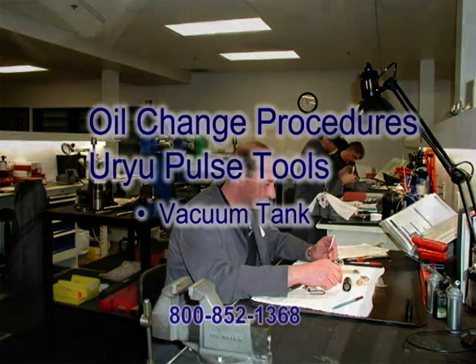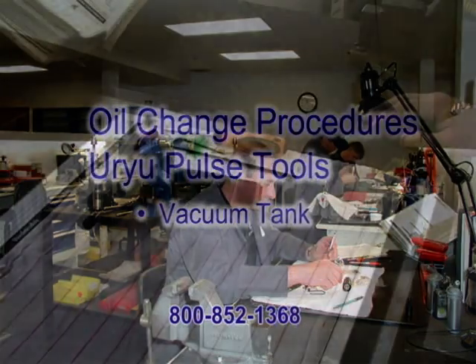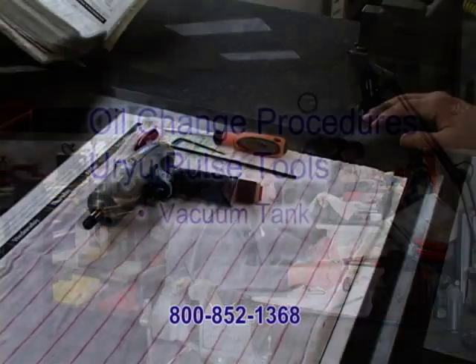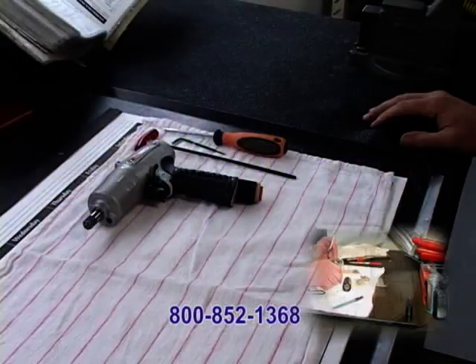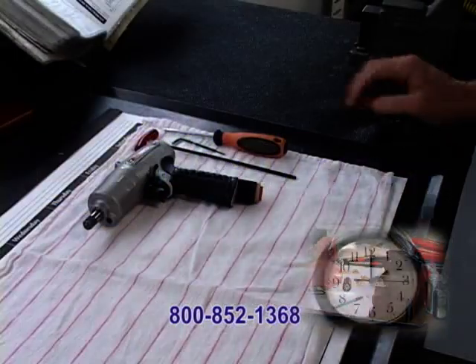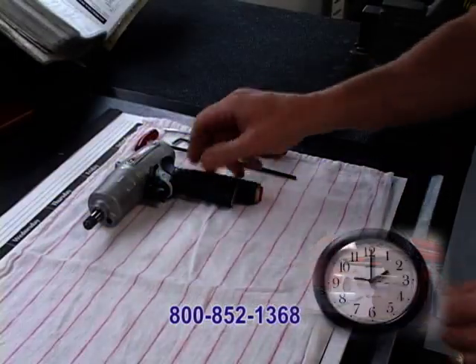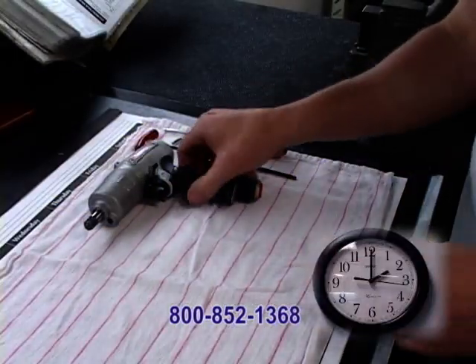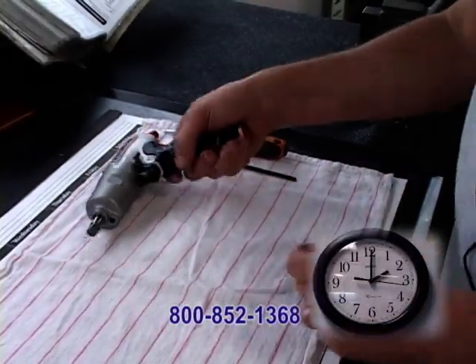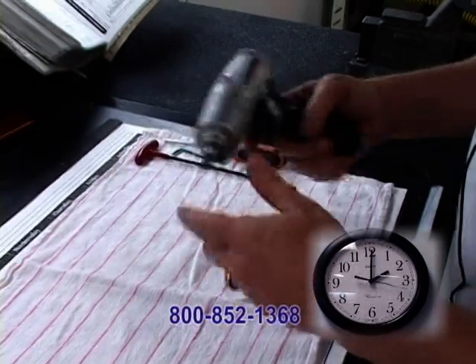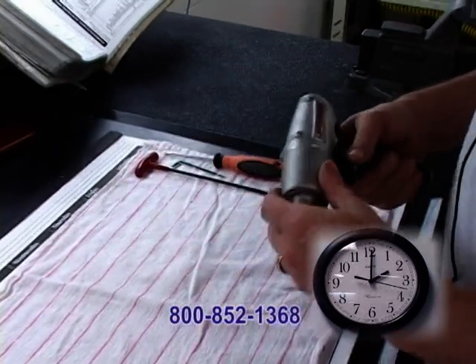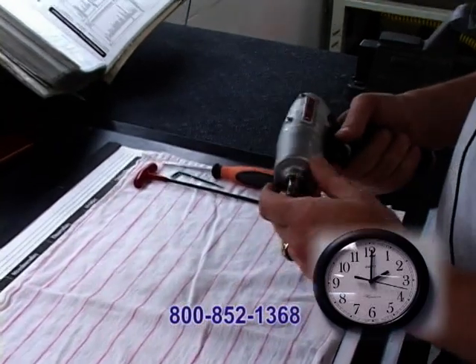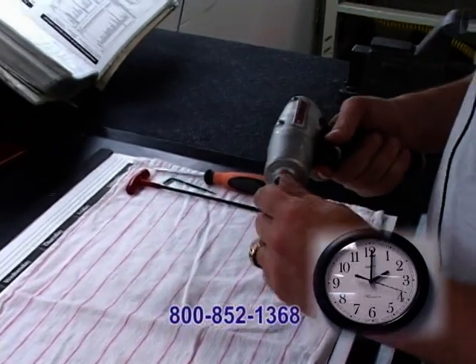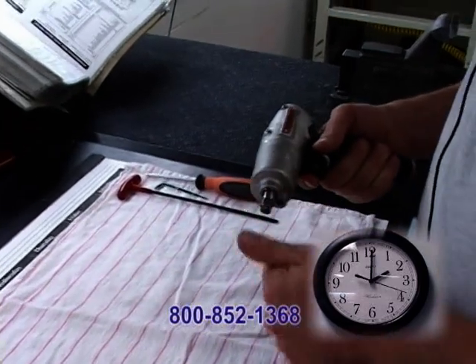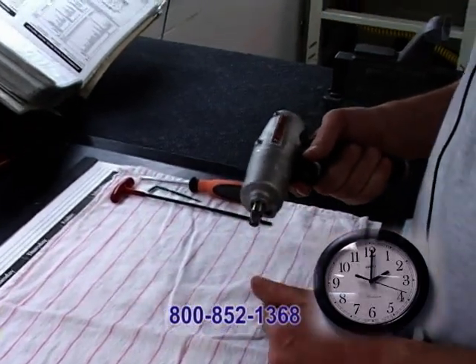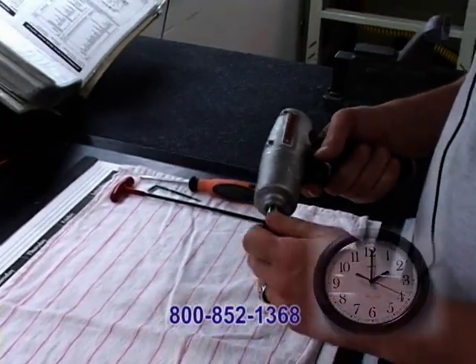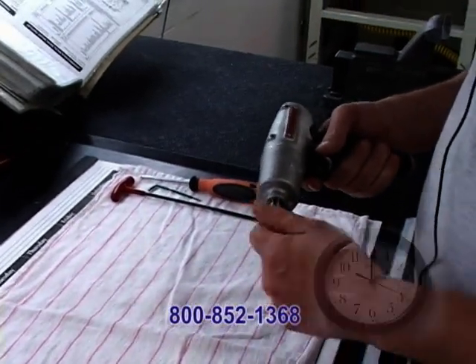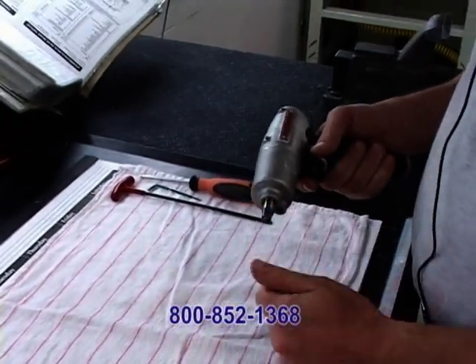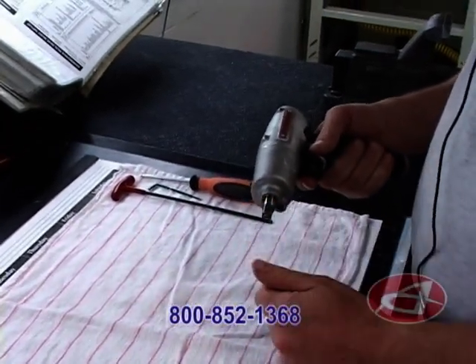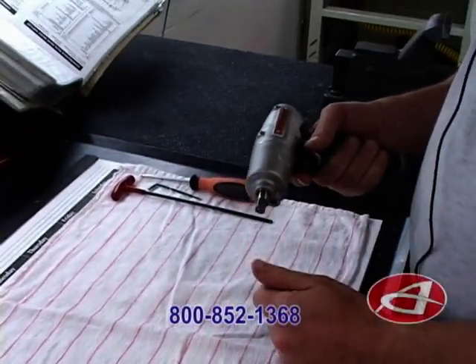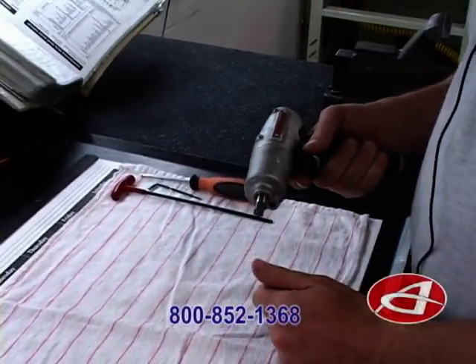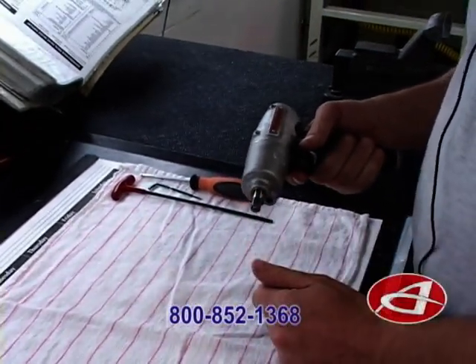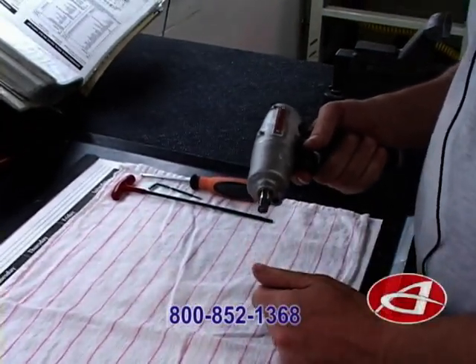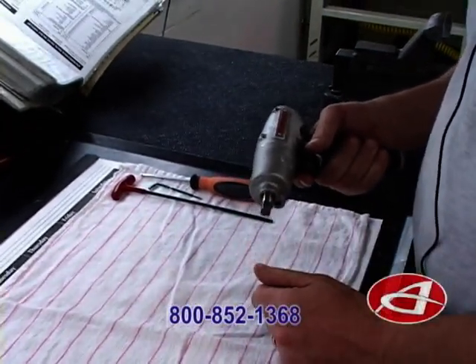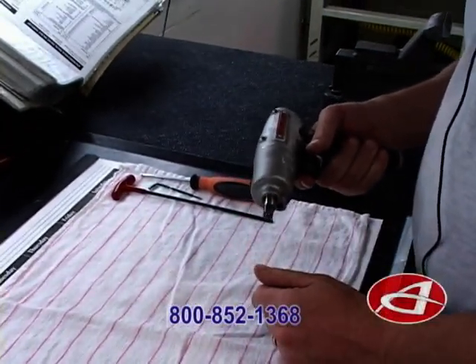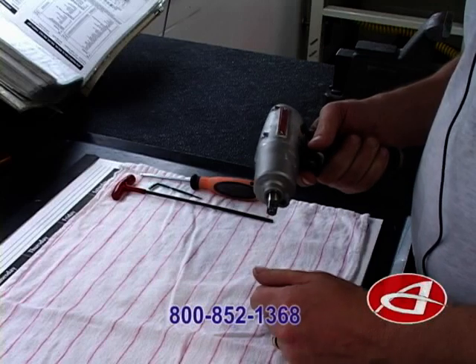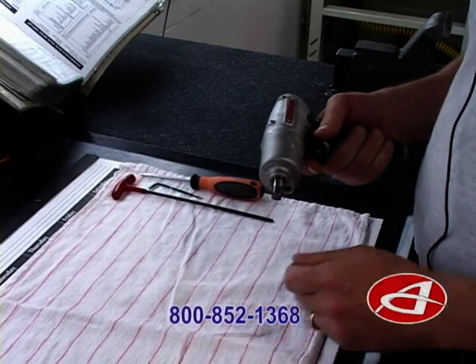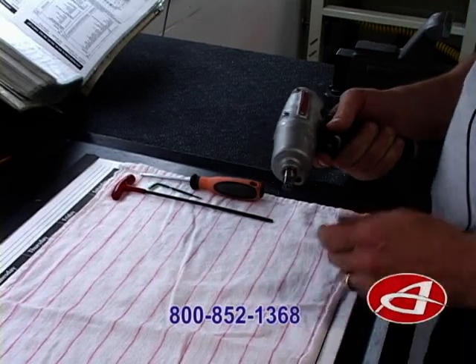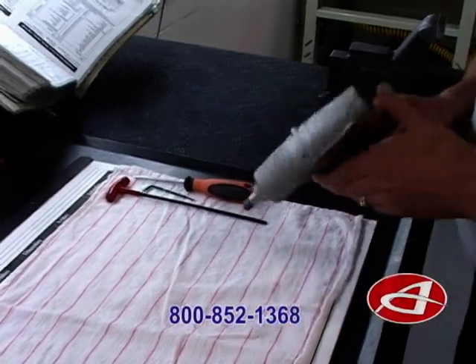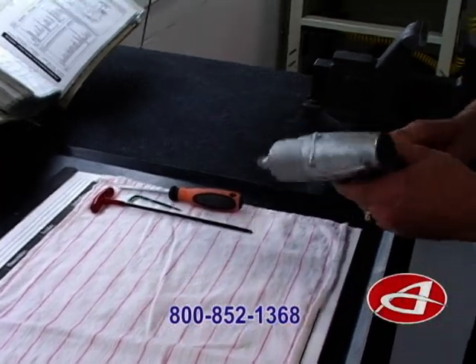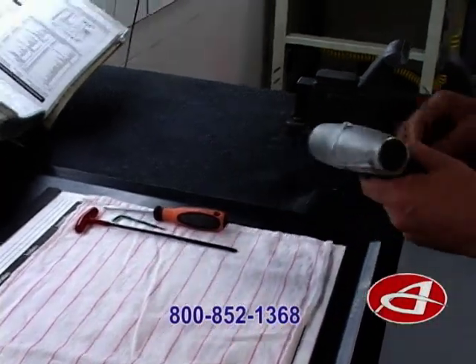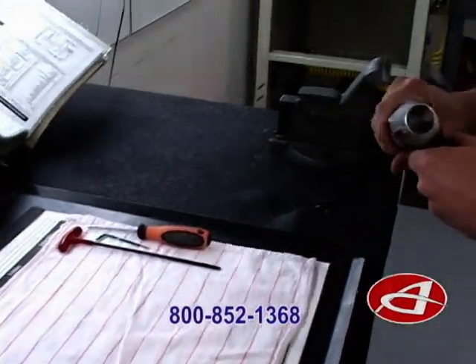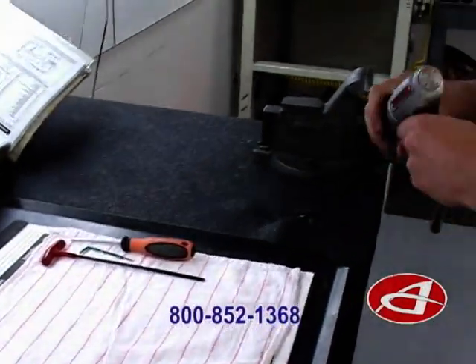What we're going to be showing today is doing a pulse unit fluid change using the VC-101-2A. It's a very simple process.